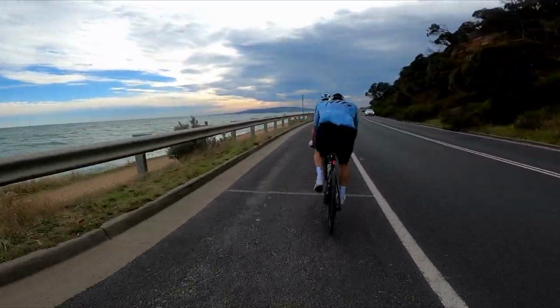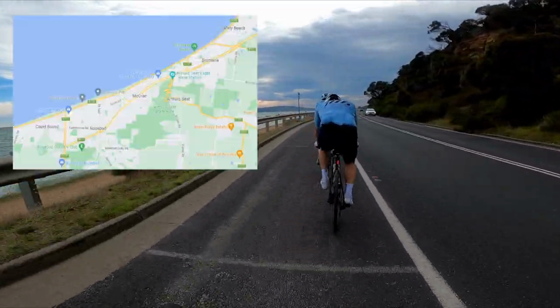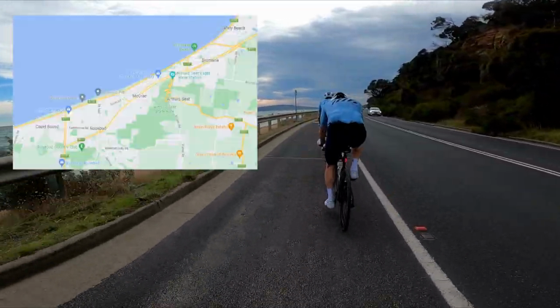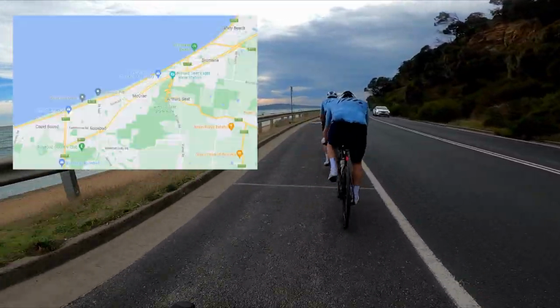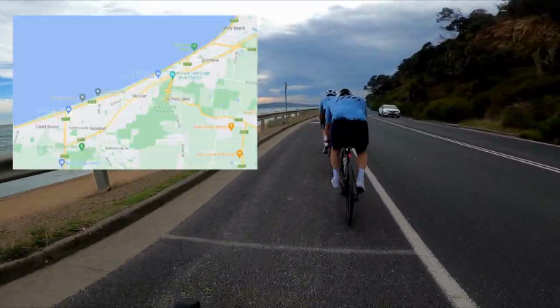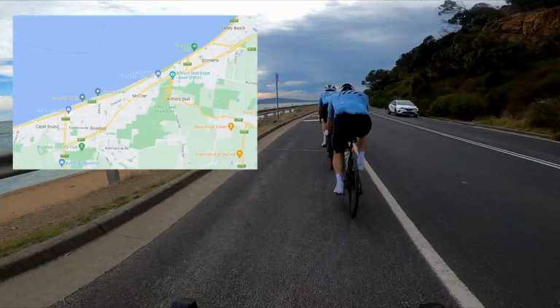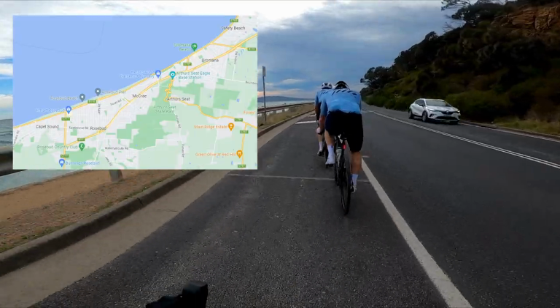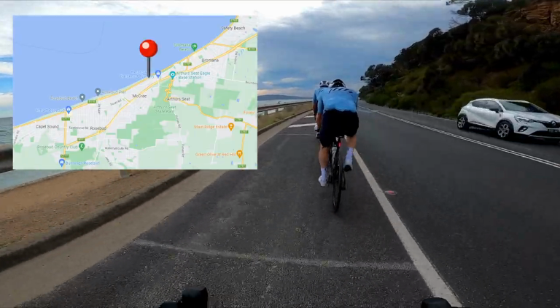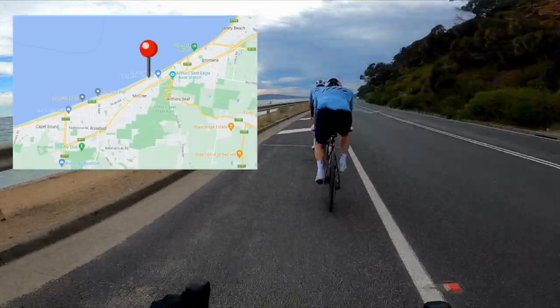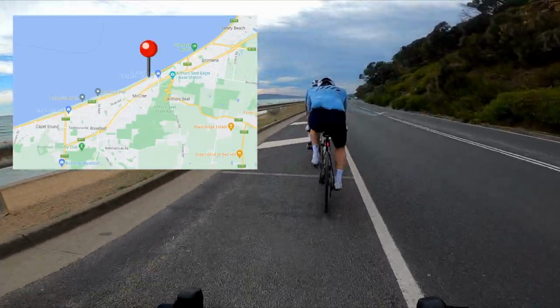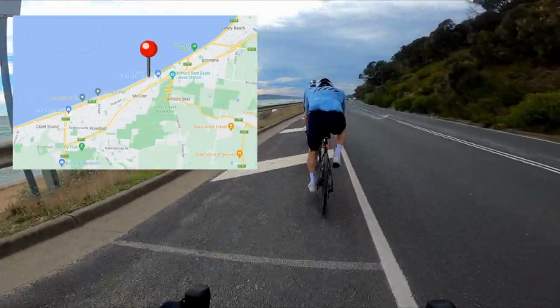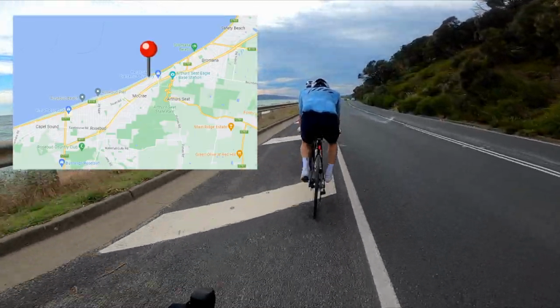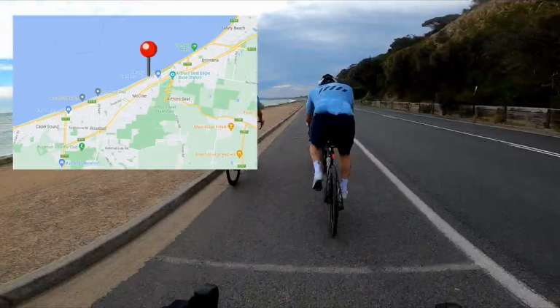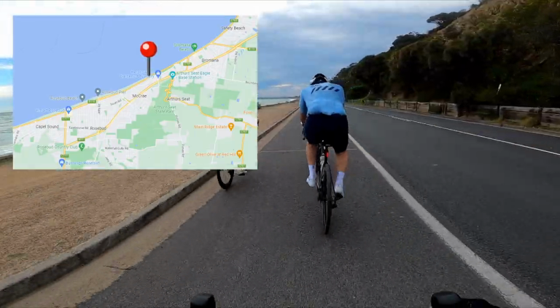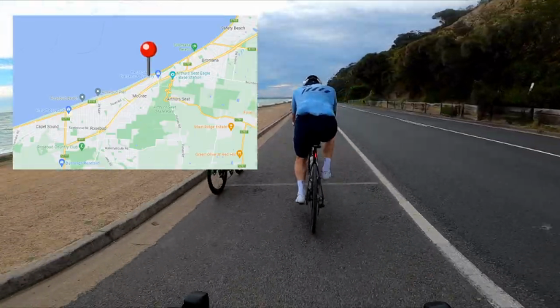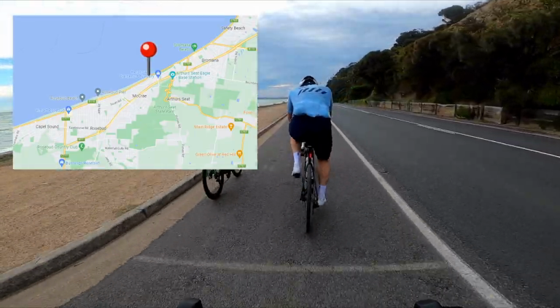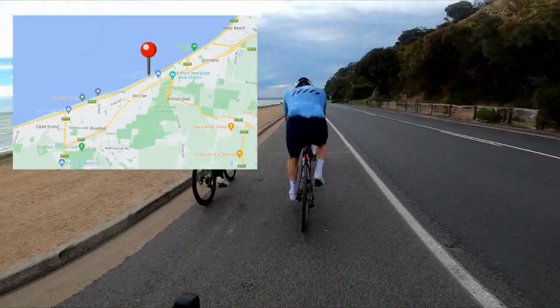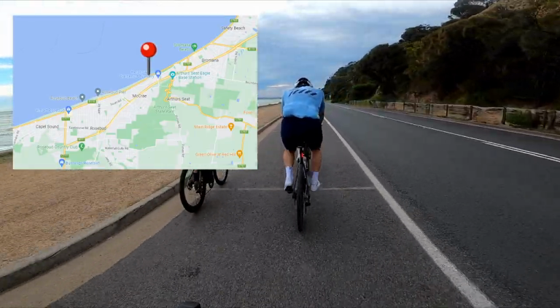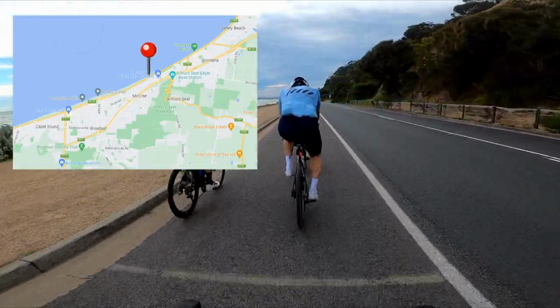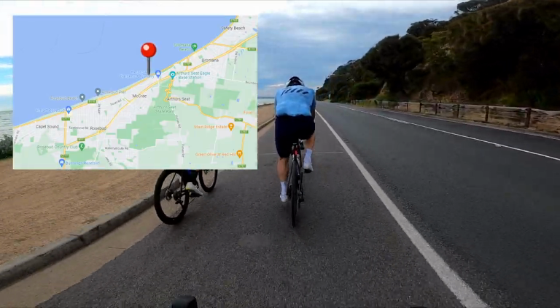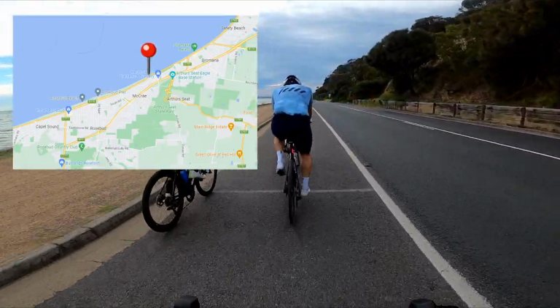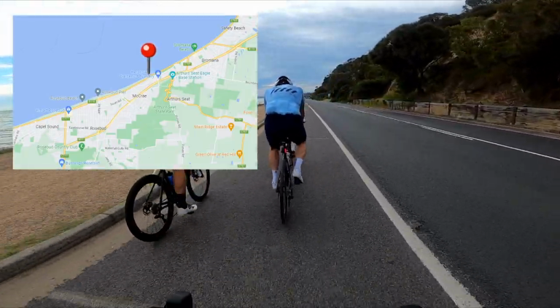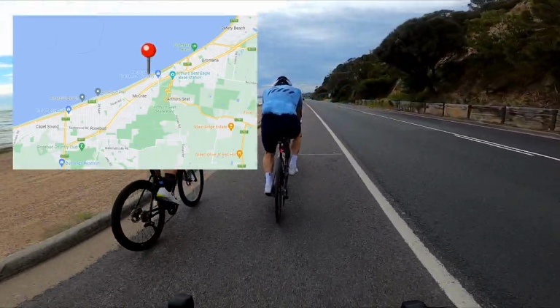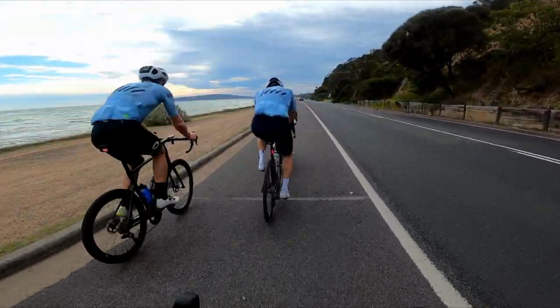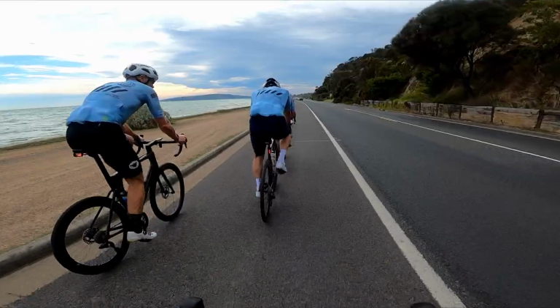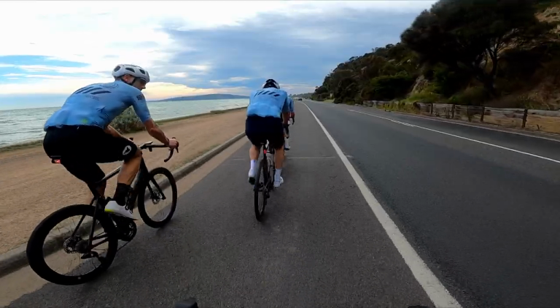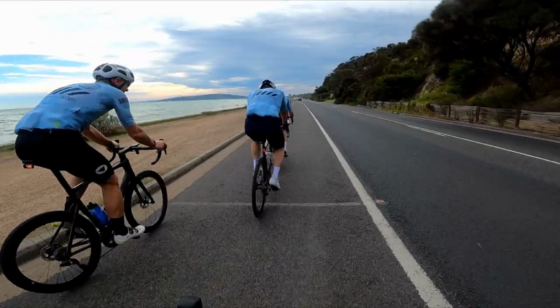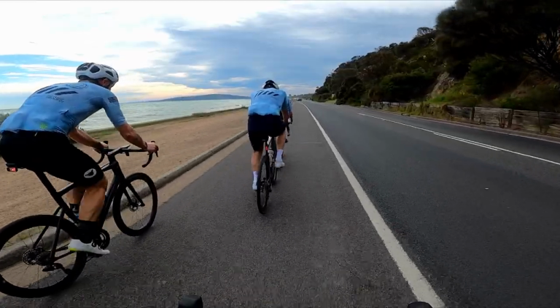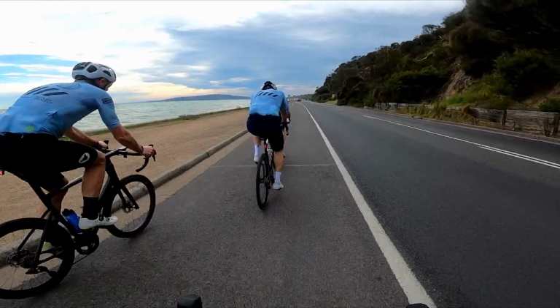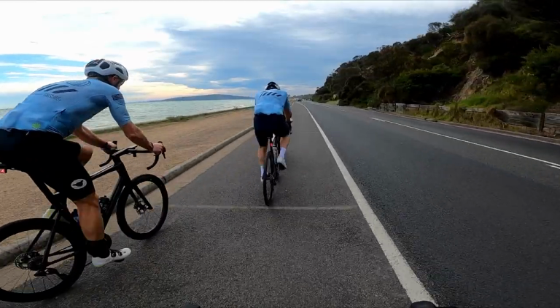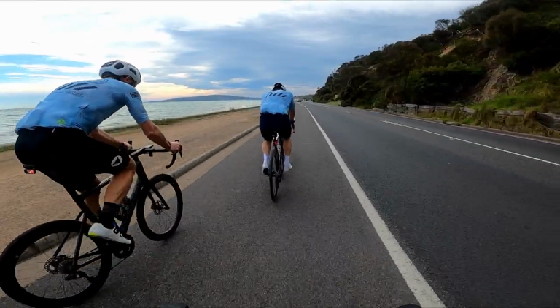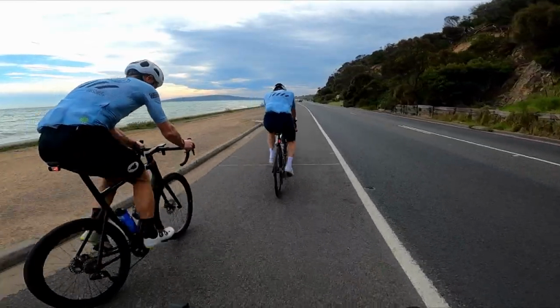This stretch of road along the coast here is just north of Rosebud as you're coming into Dromana. Really great to be this close to the ocean, great views.